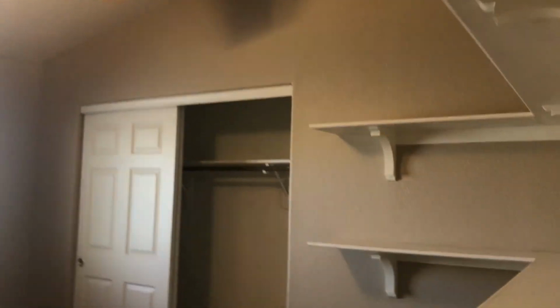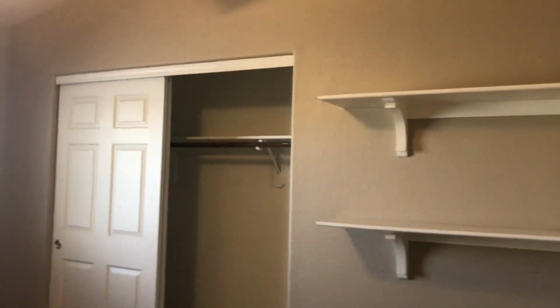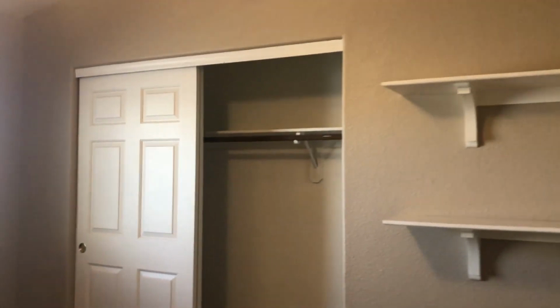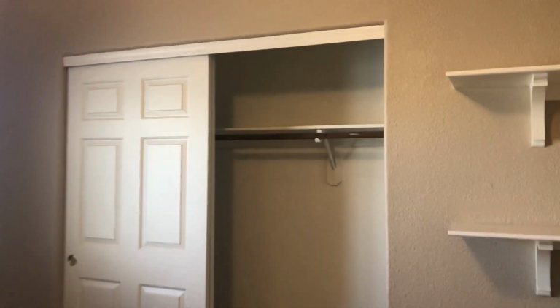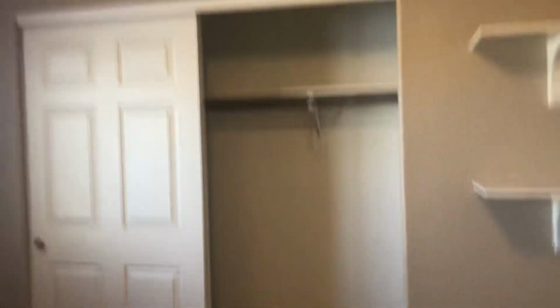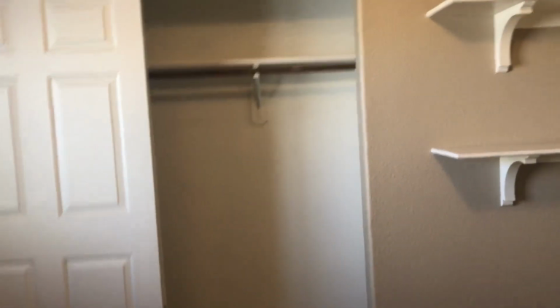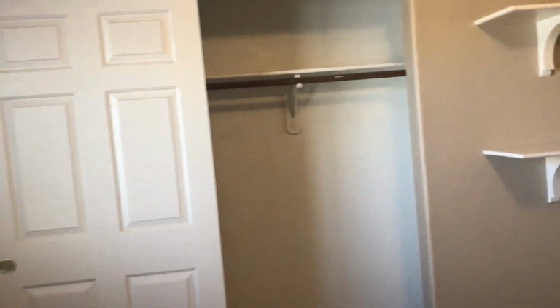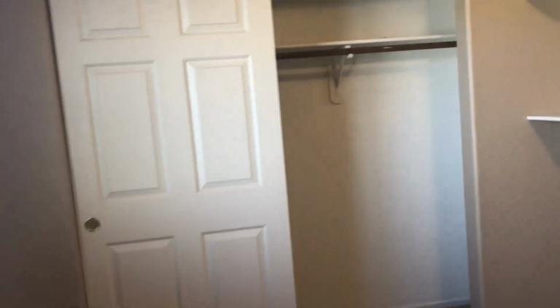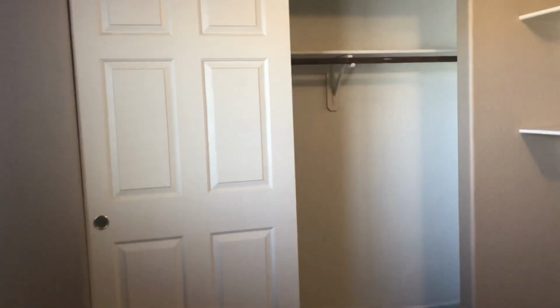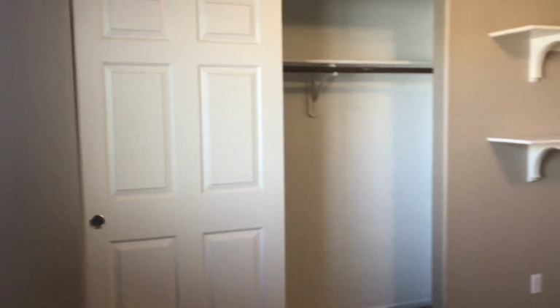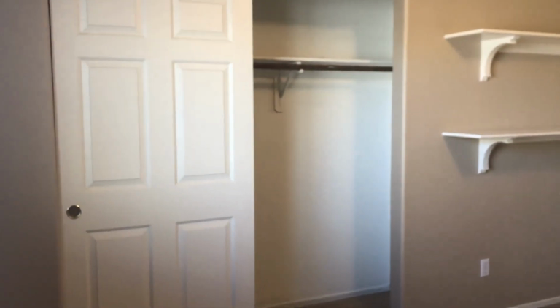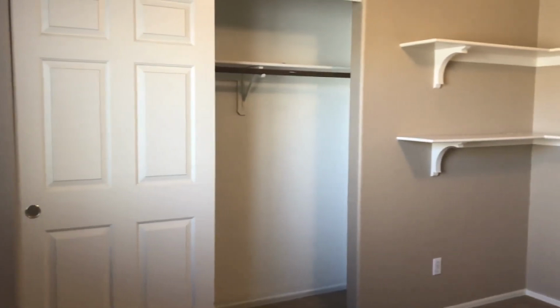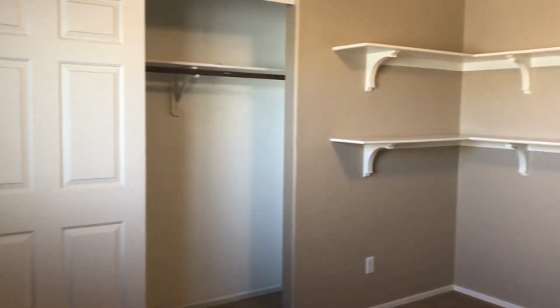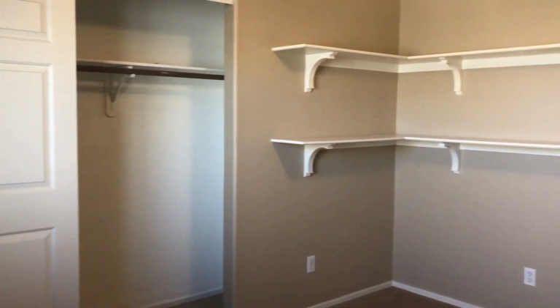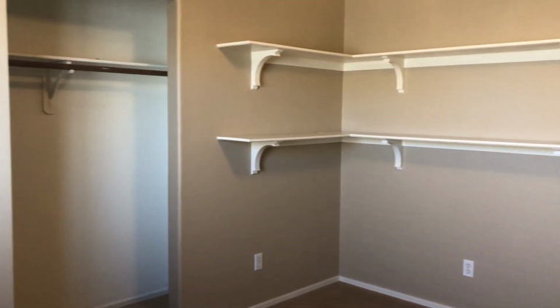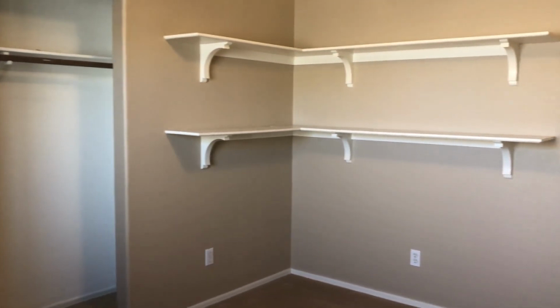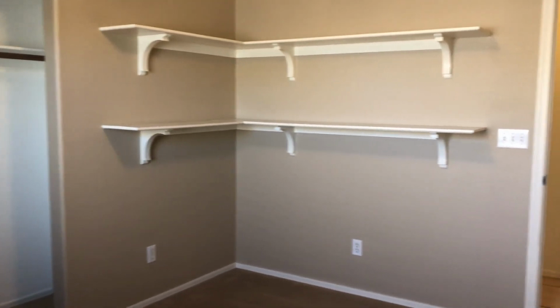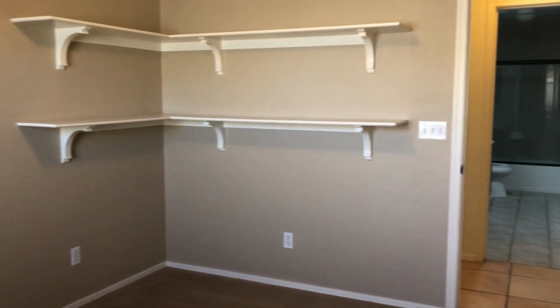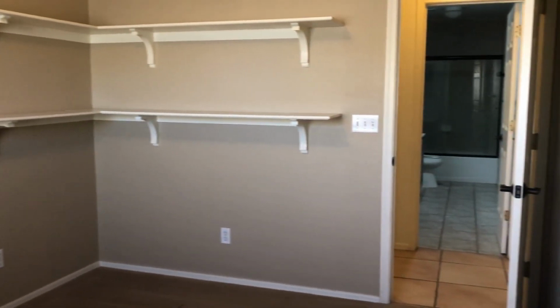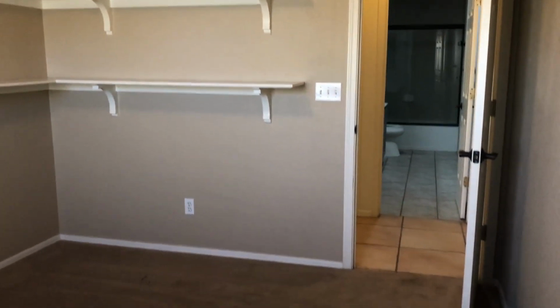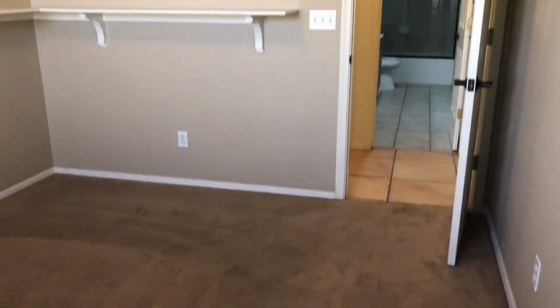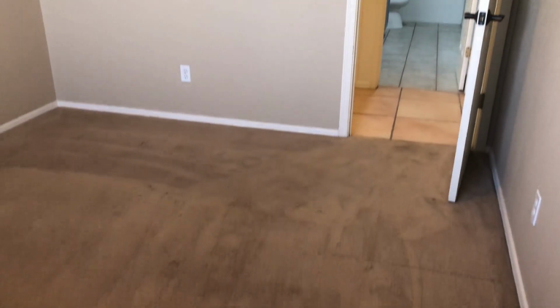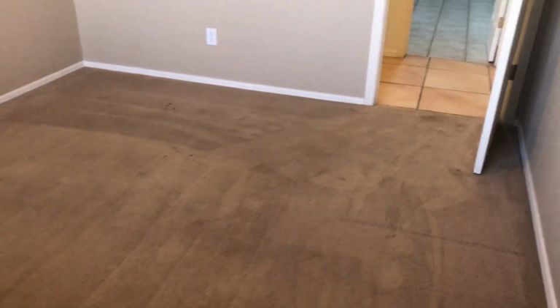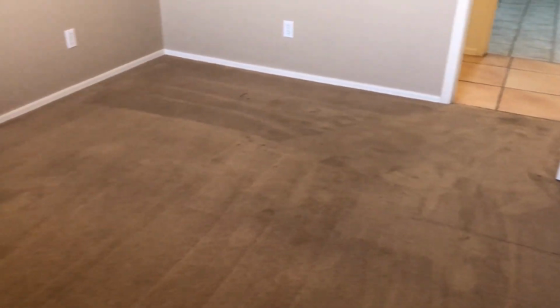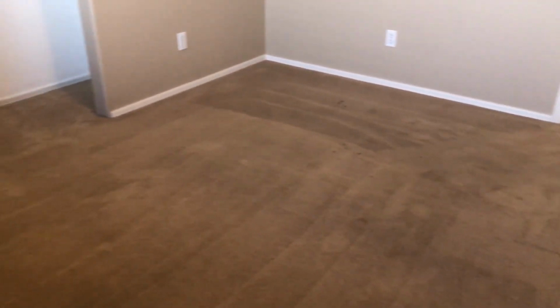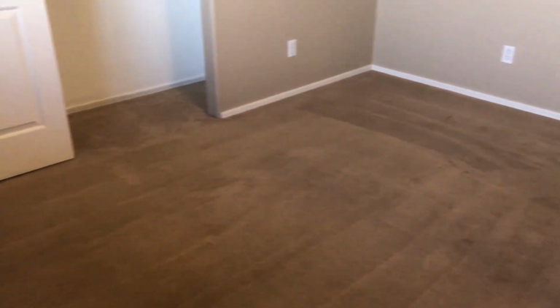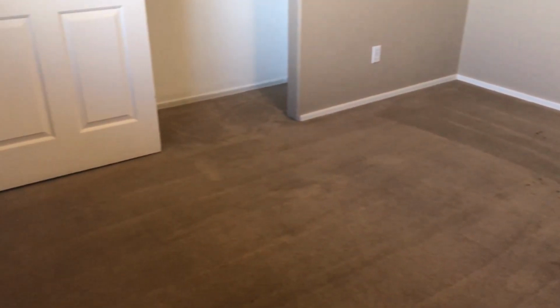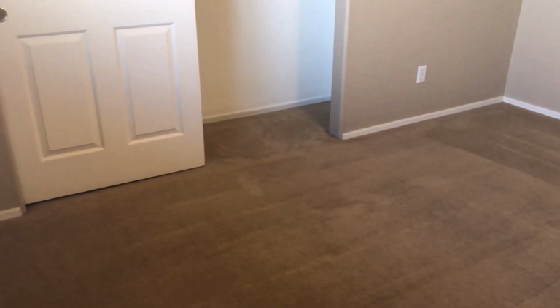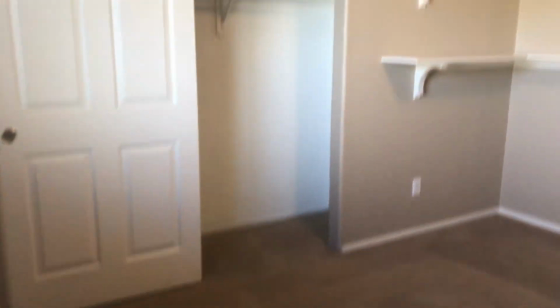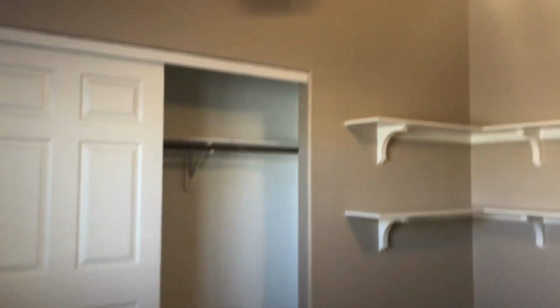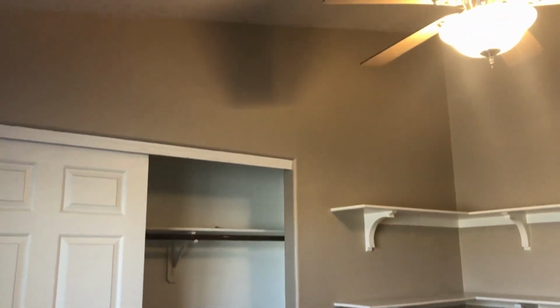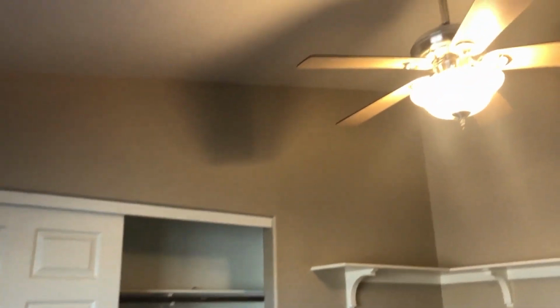There is some built-in shelves here and a ceiling fan and light.